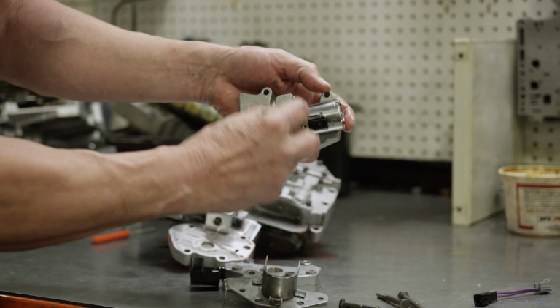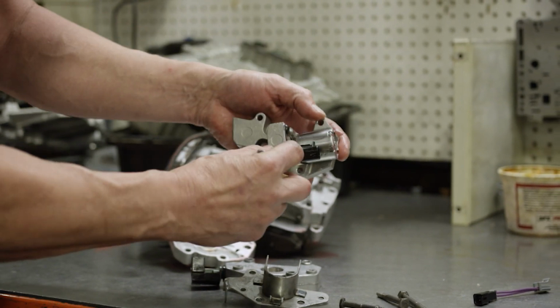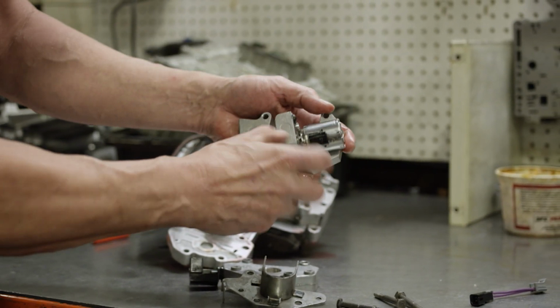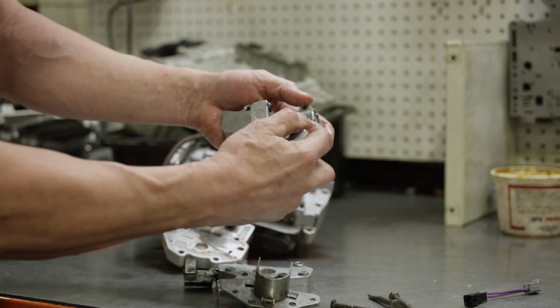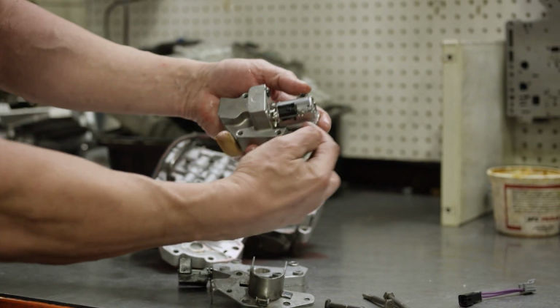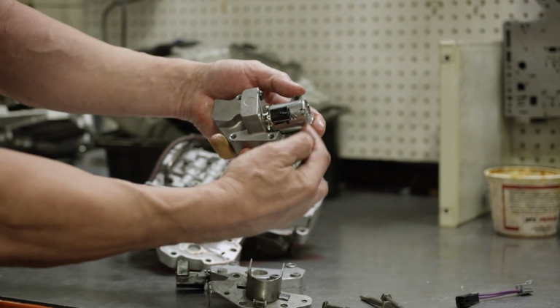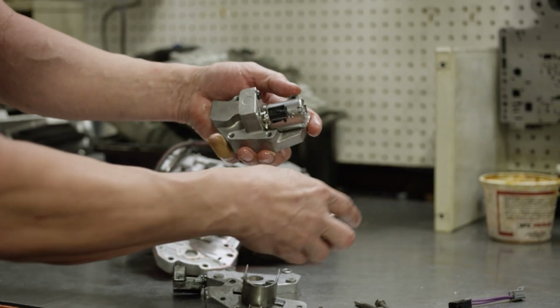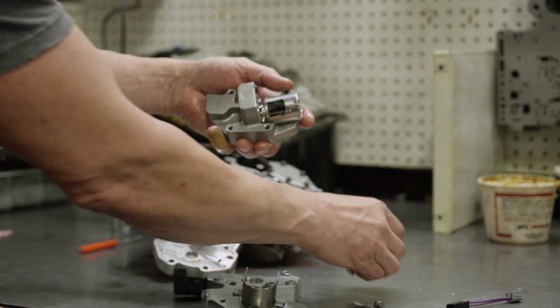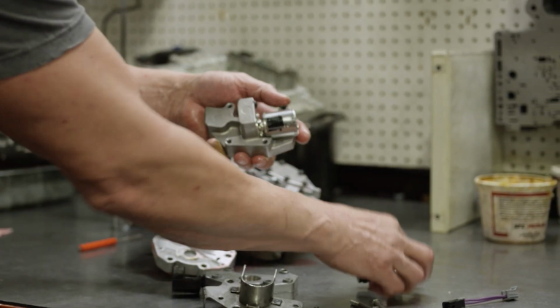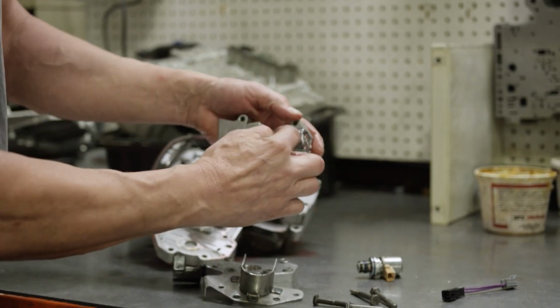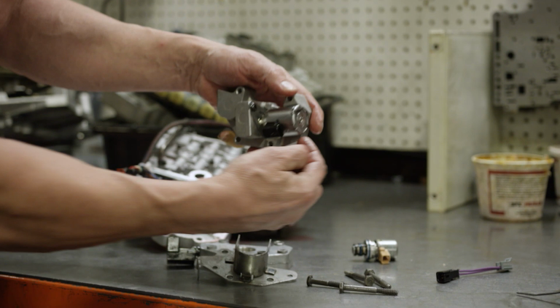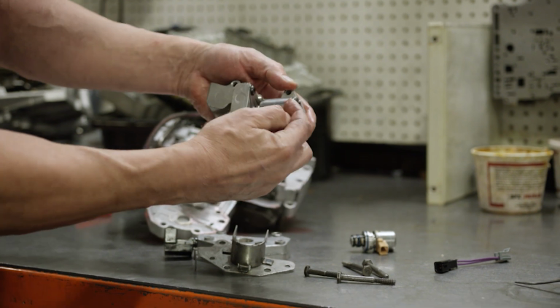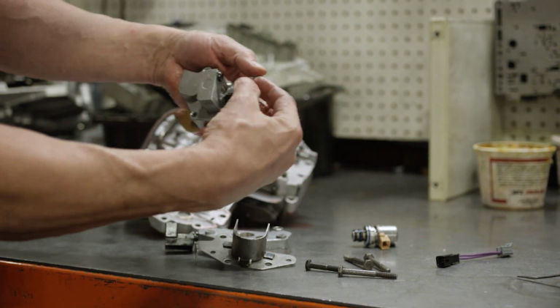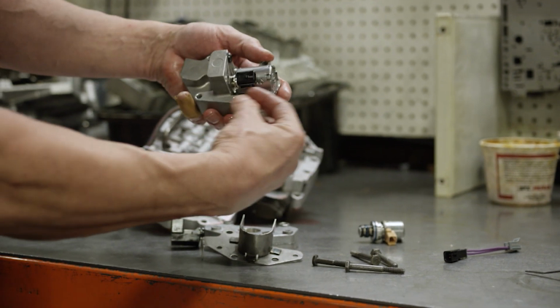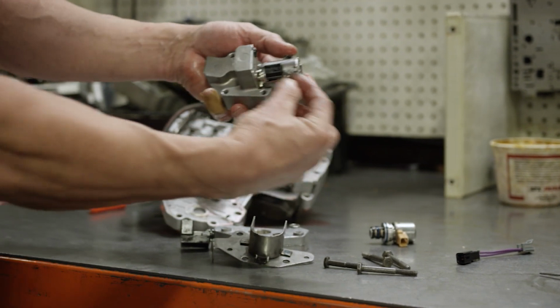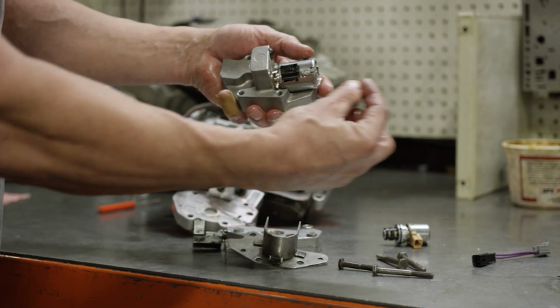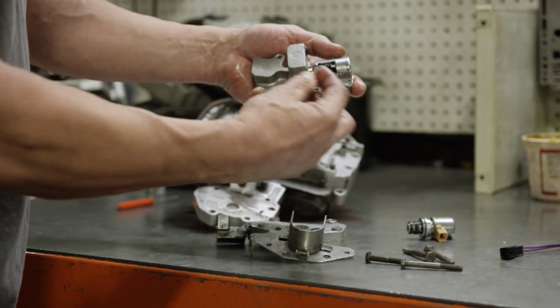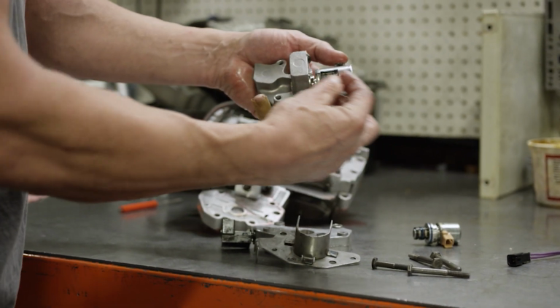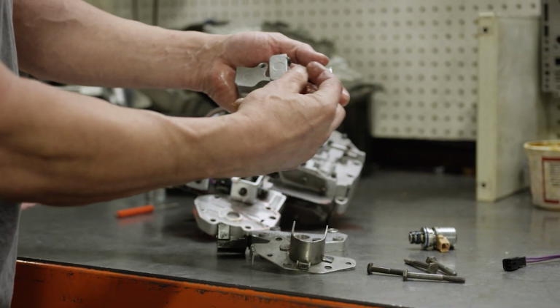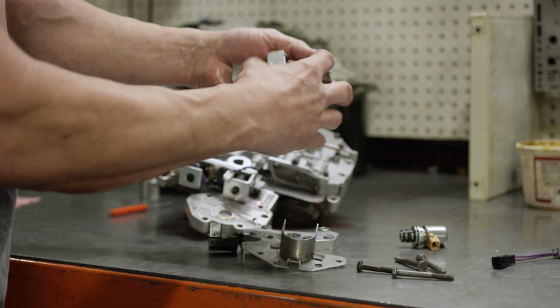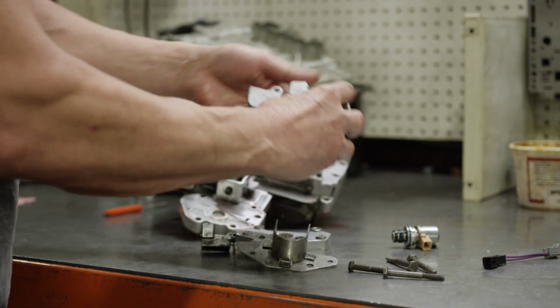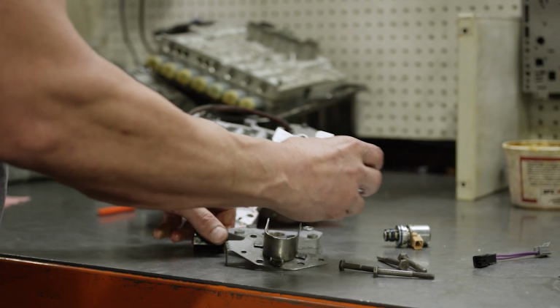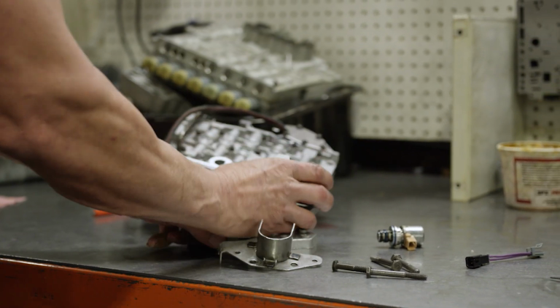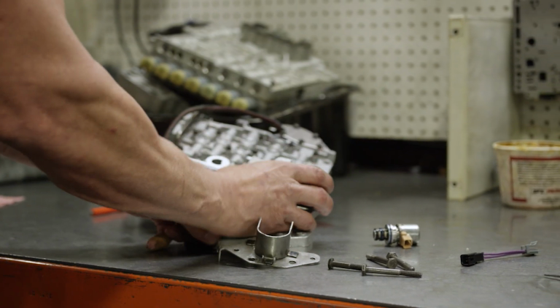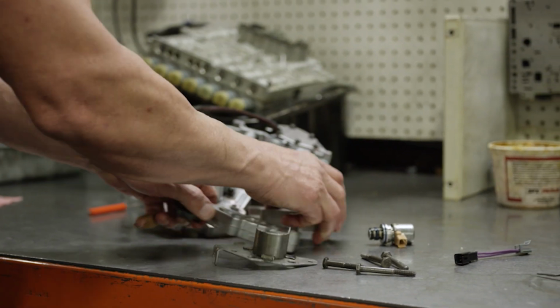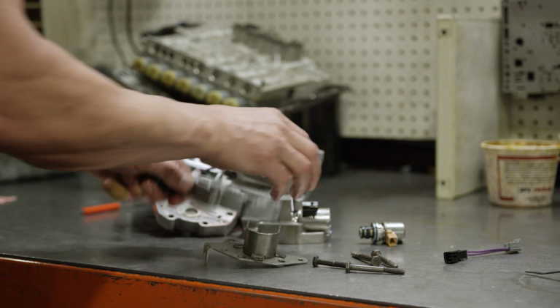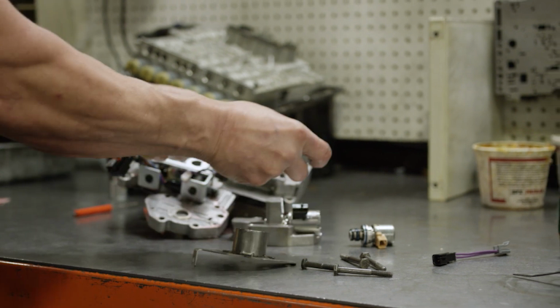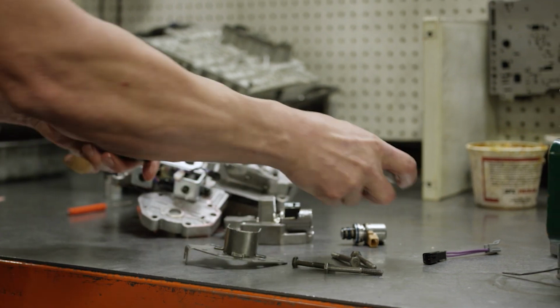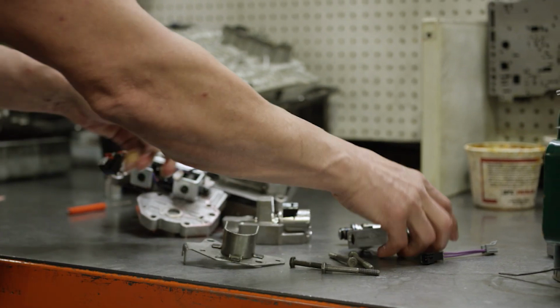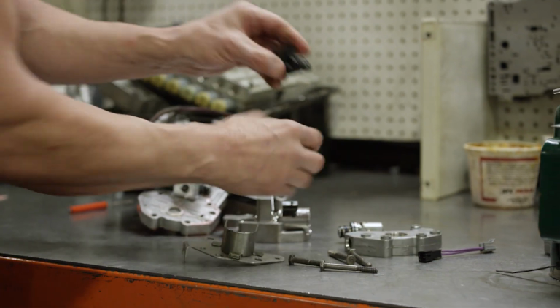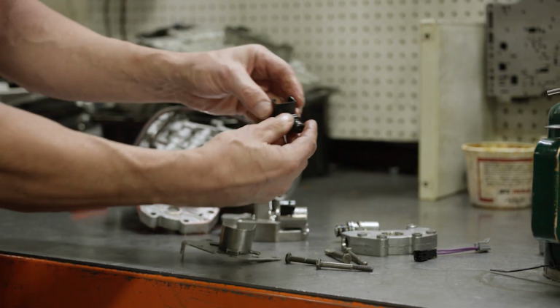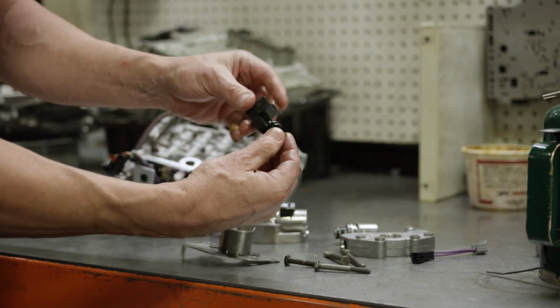It has a big spool valve in it, so it has a lot of amperage — it can really move with that big coil. It can really move that valve and it precisely controls it. Then we'll take our original transducer.